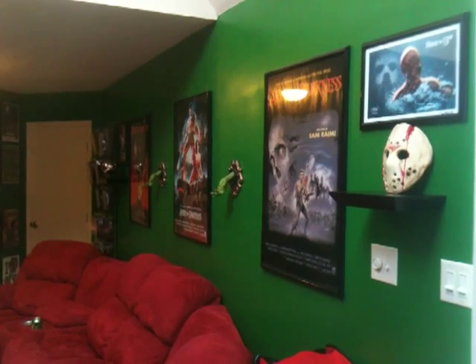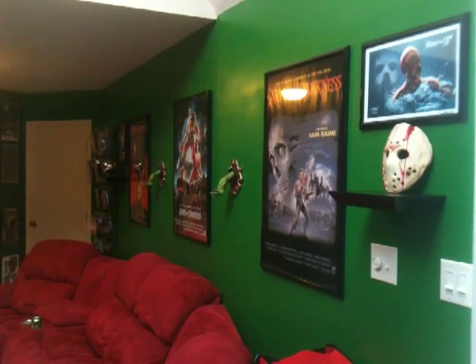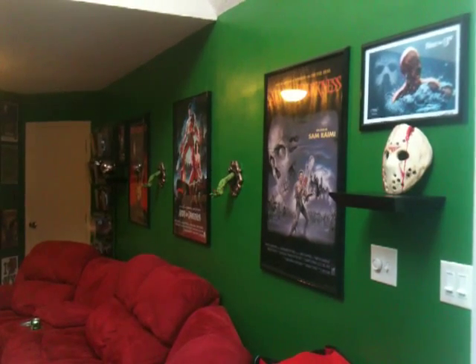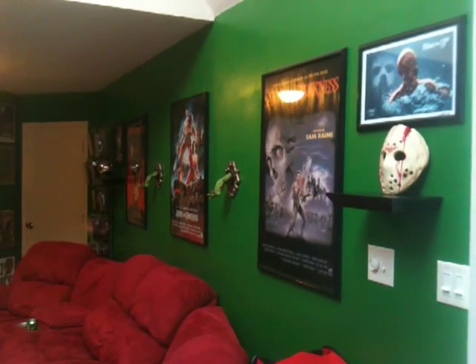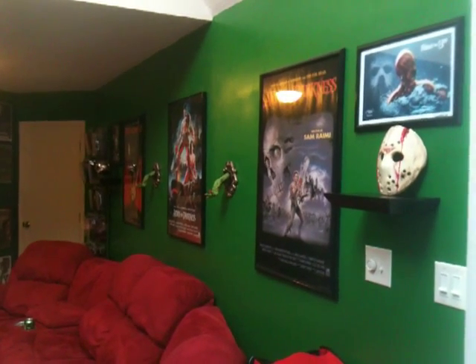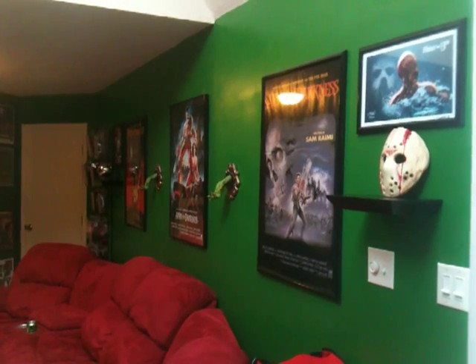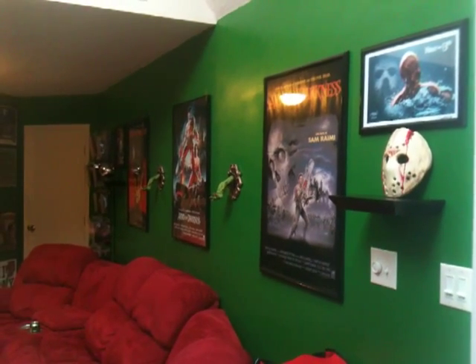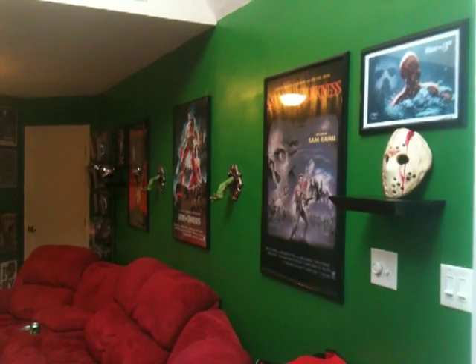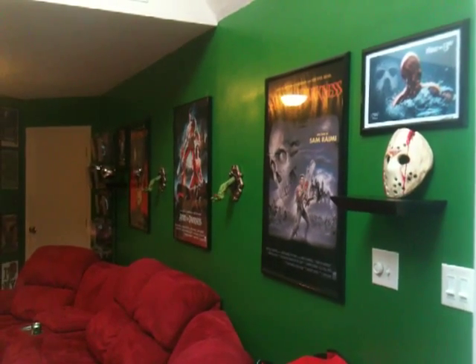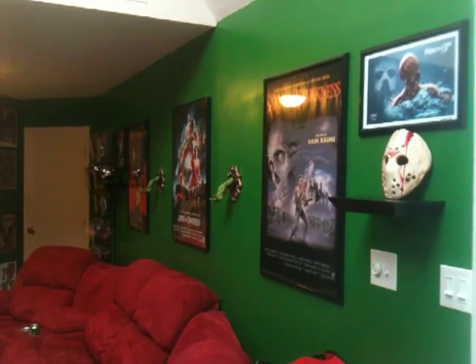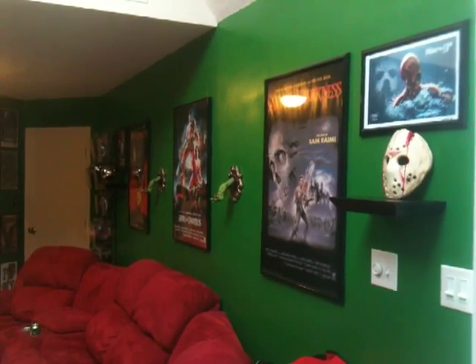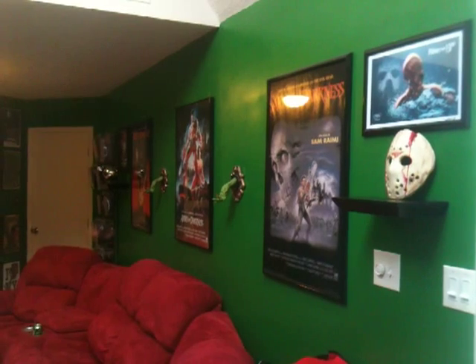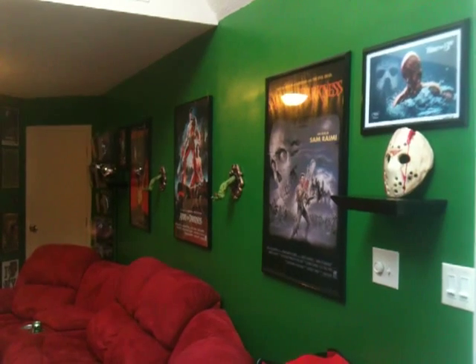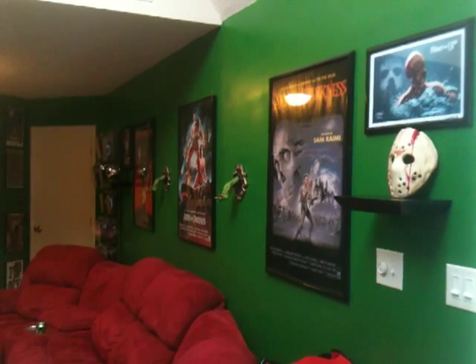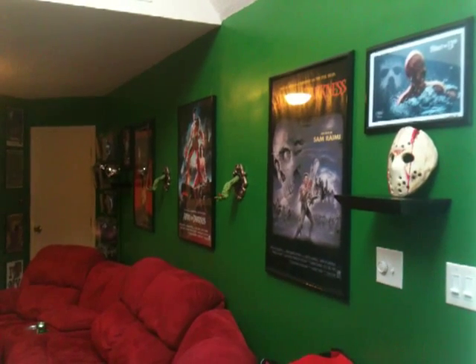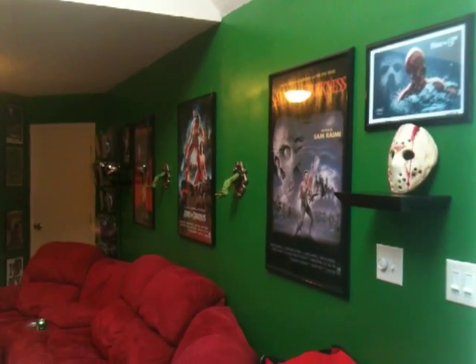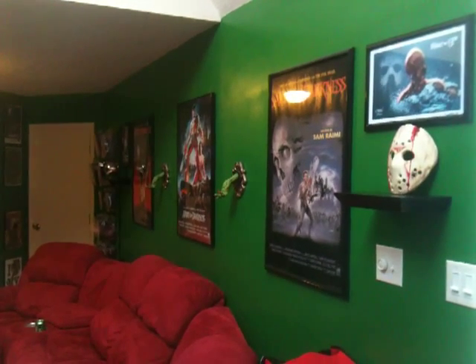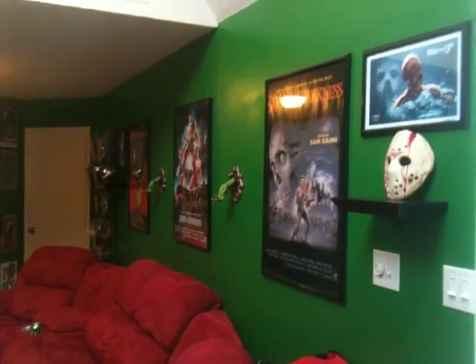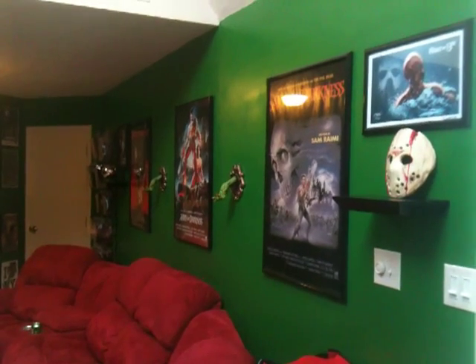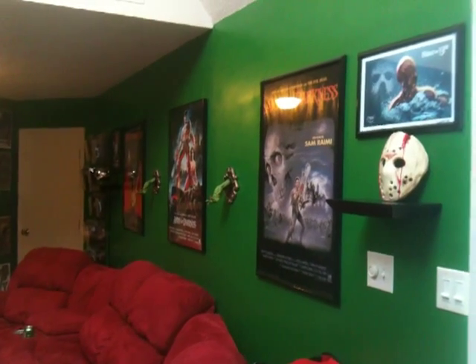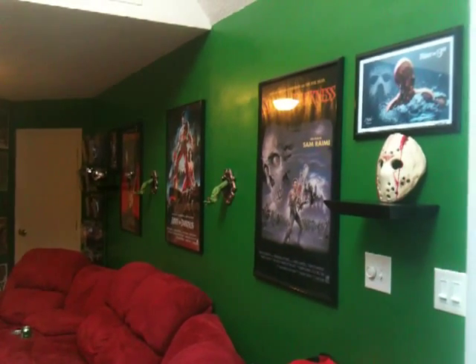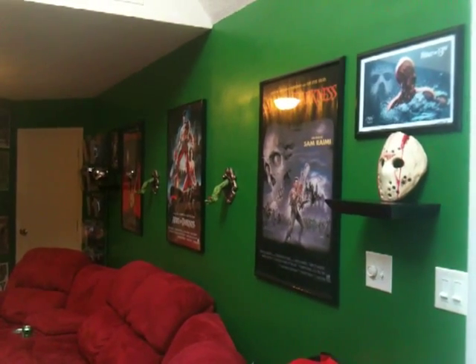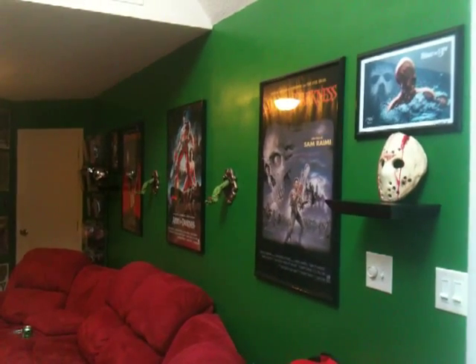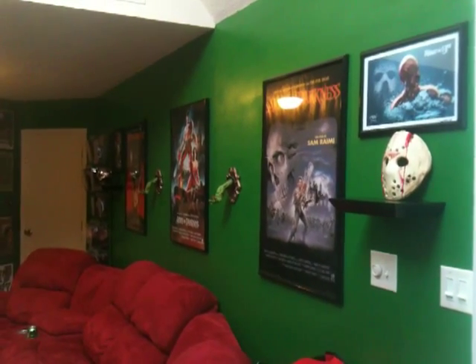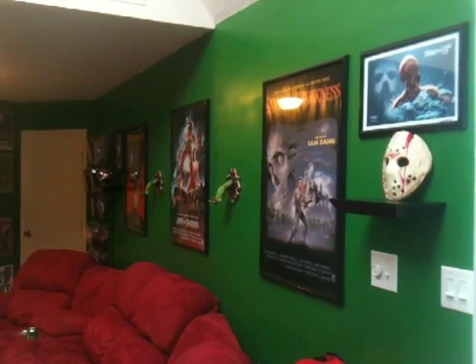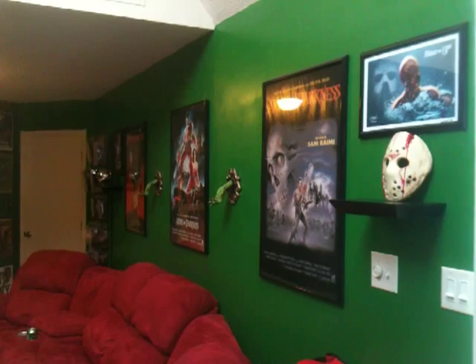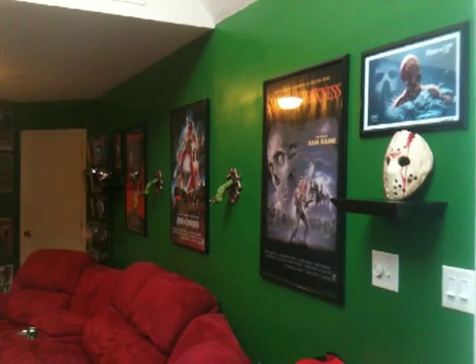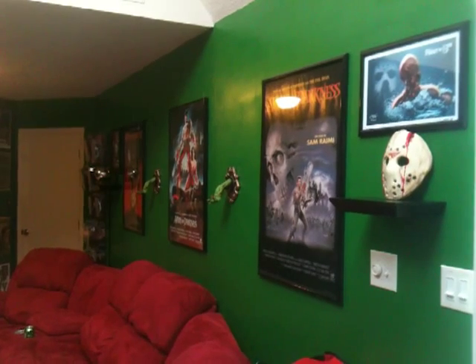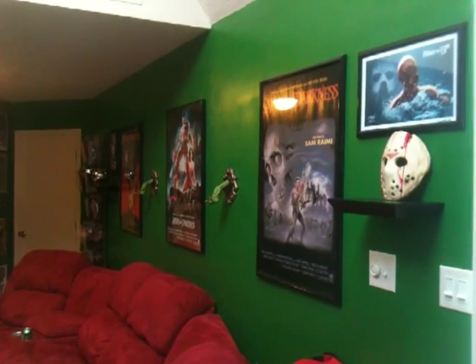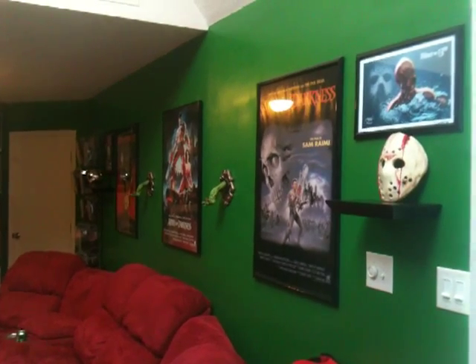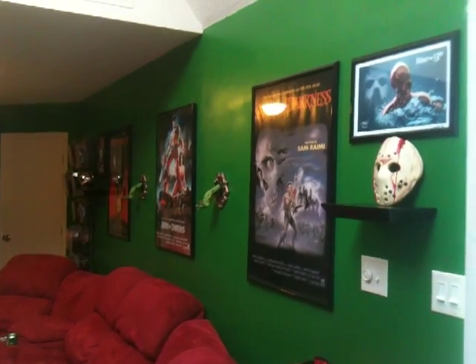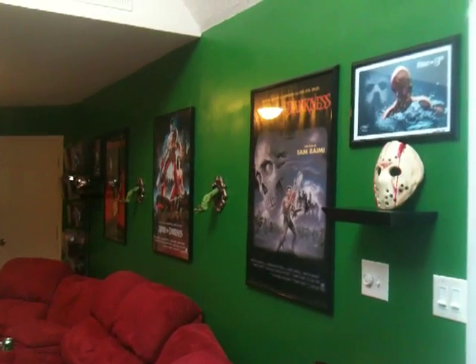Hey Movie Maniacs, Cinema Creeper here. Going to take you guys on a movie room tour today, show you guys a few new changes that have gone on over the last few days and also some new additions.